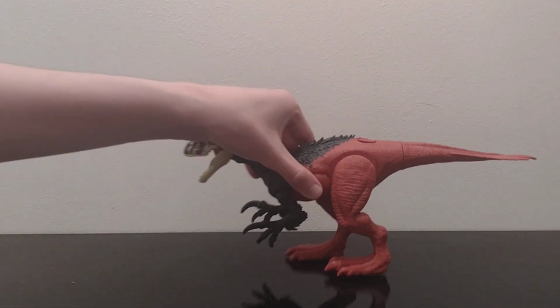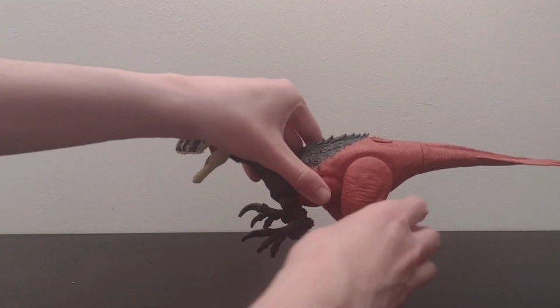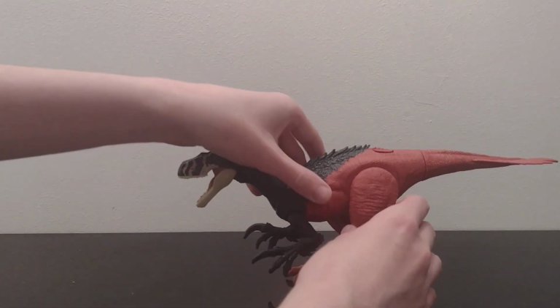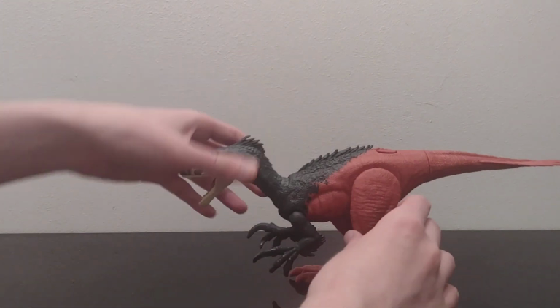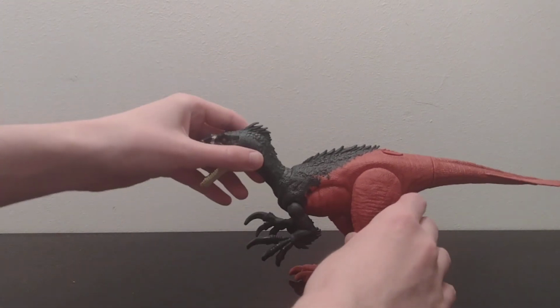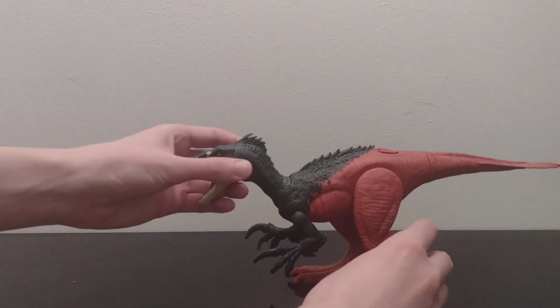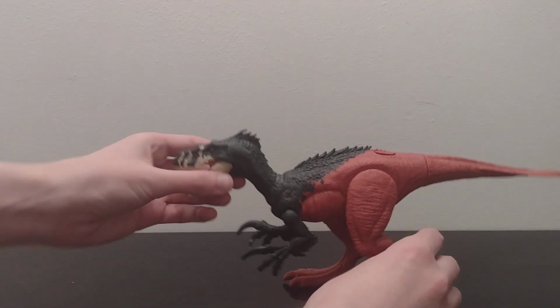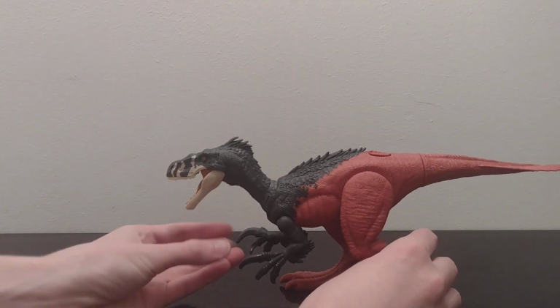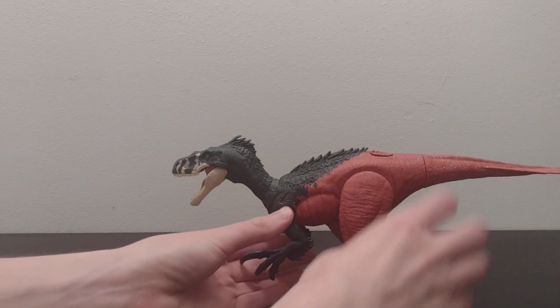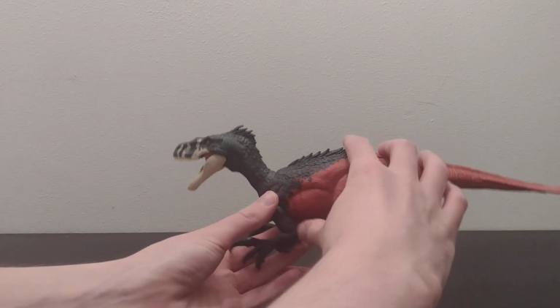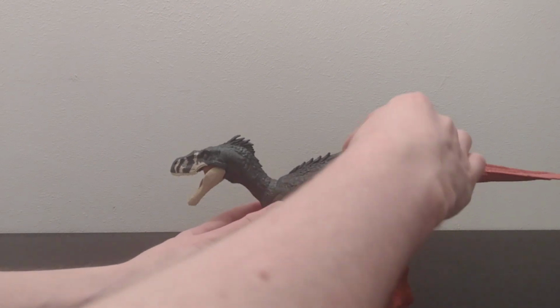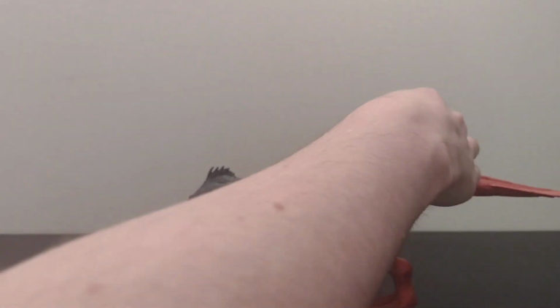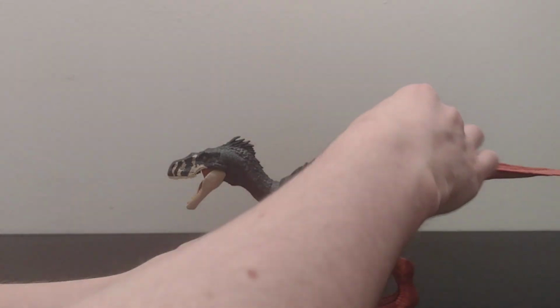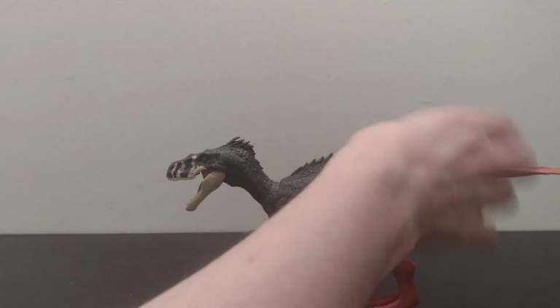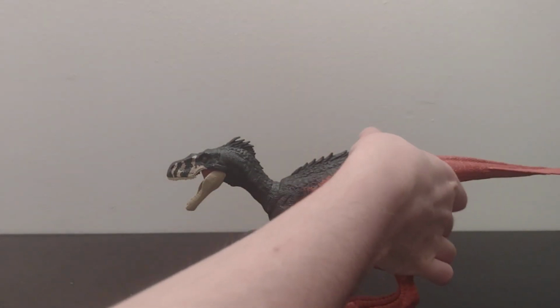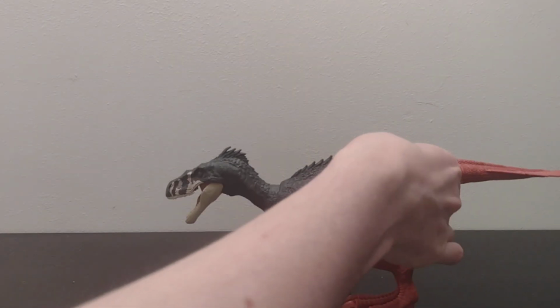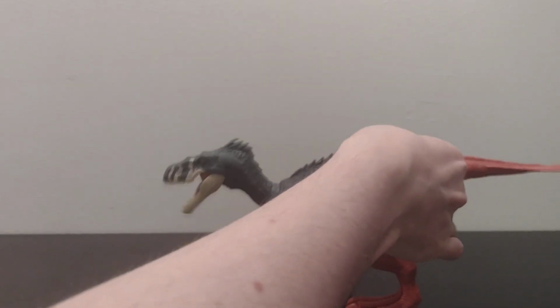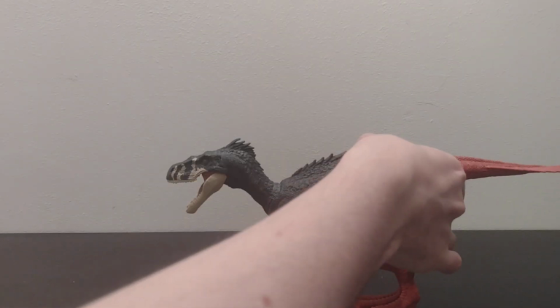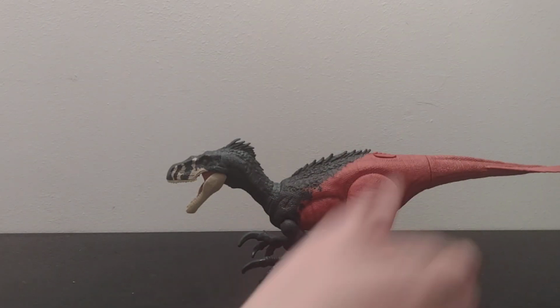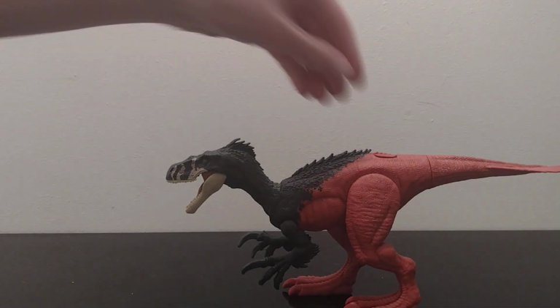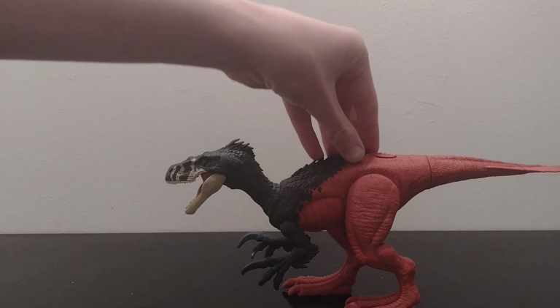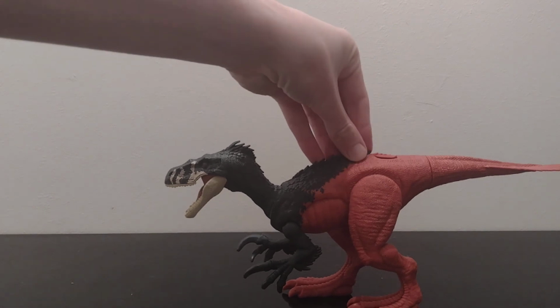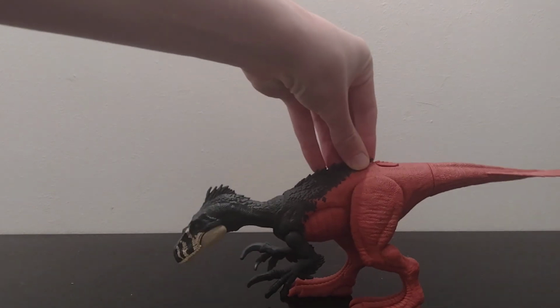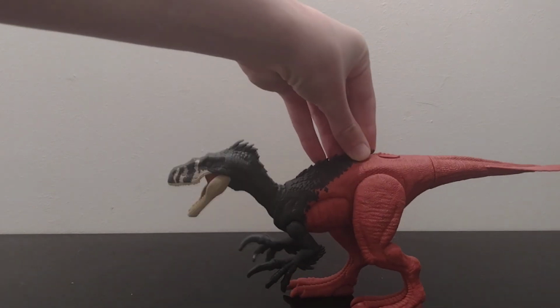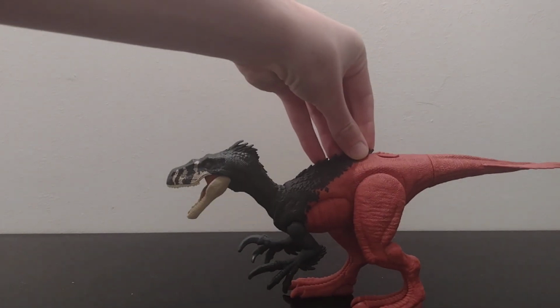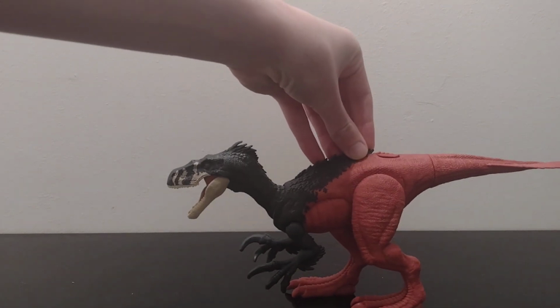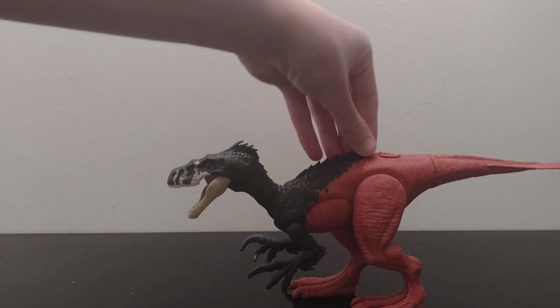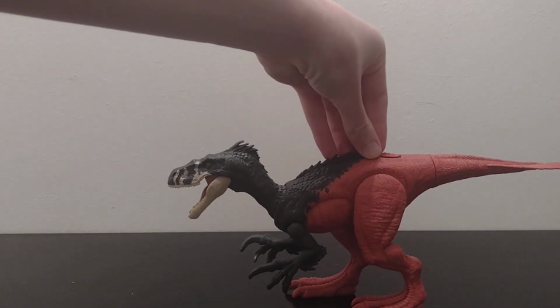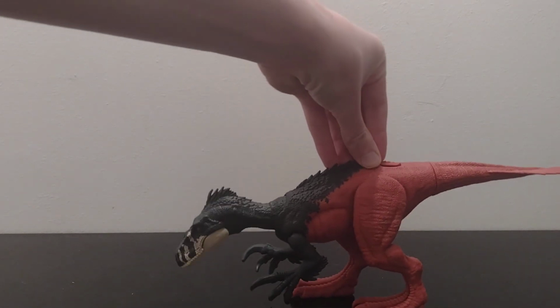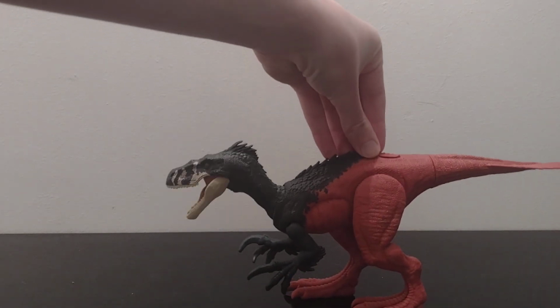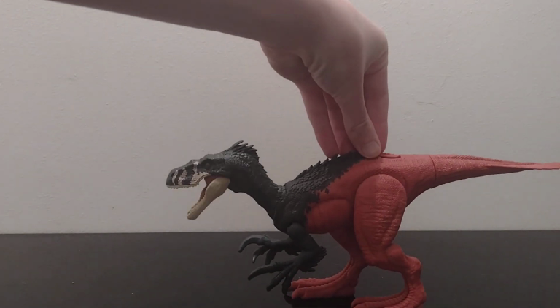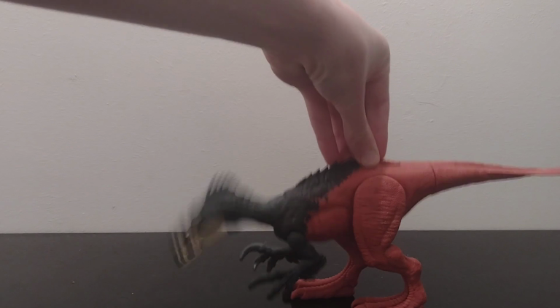So now I'll get along to this guy — the Megaraptor. The little feature is when you push down on his leg, on the back of him, he goes like that — he roars and he chomps.